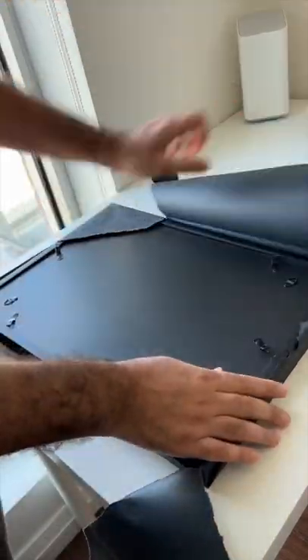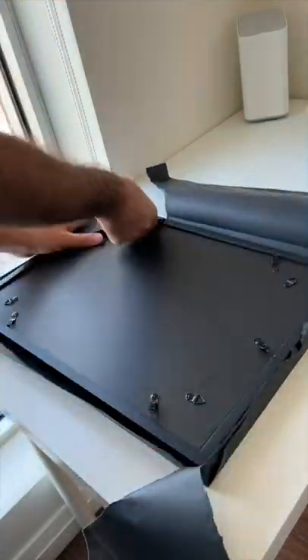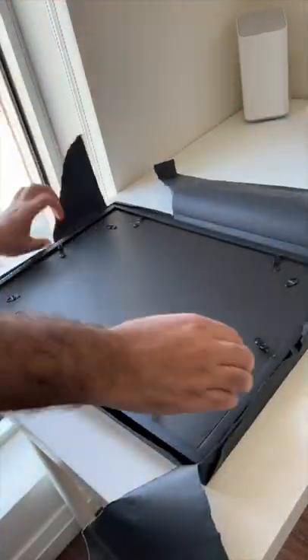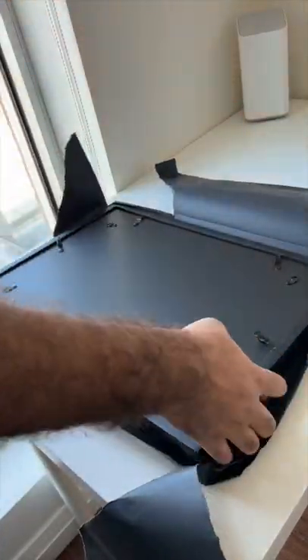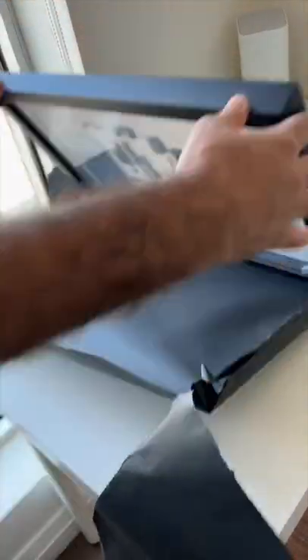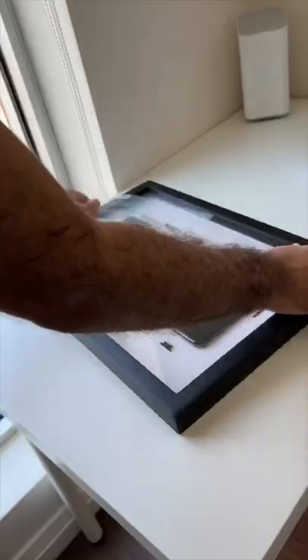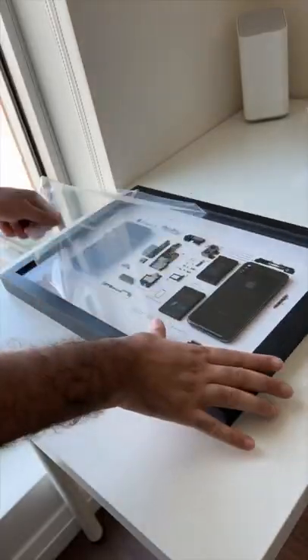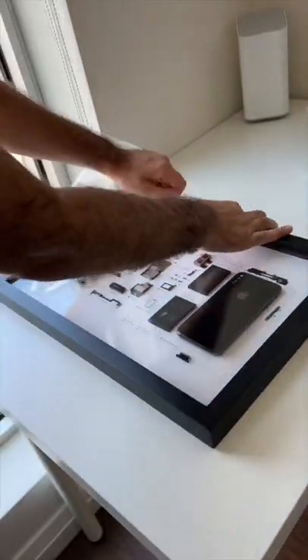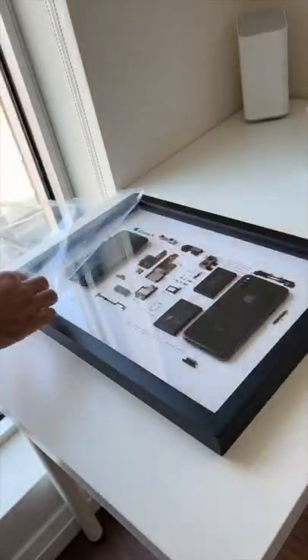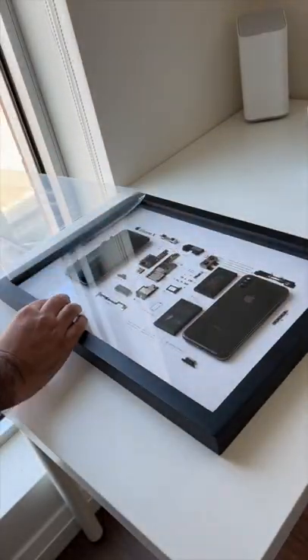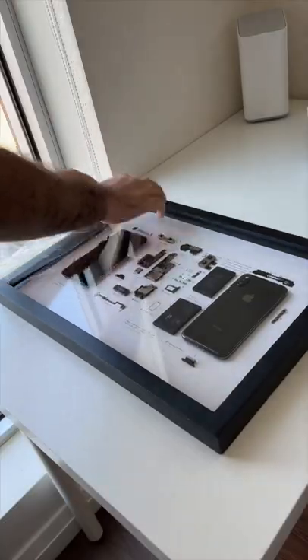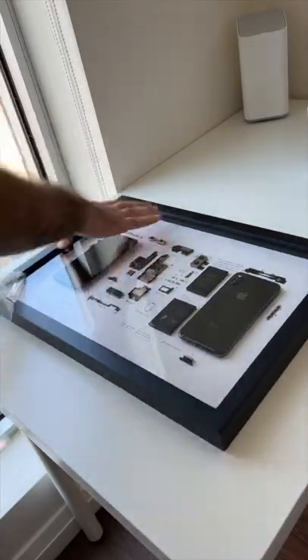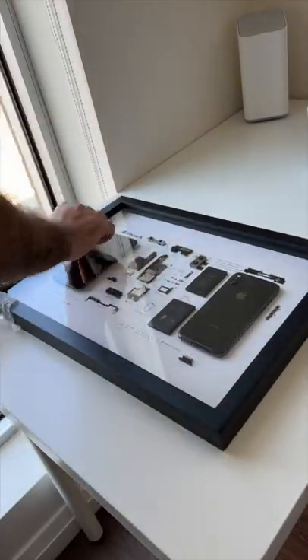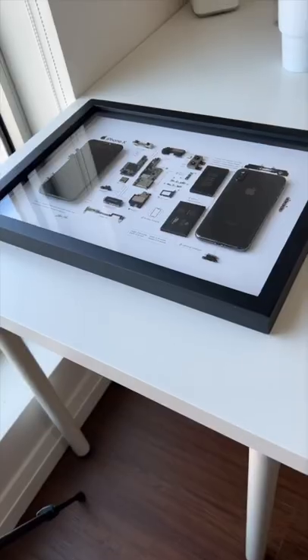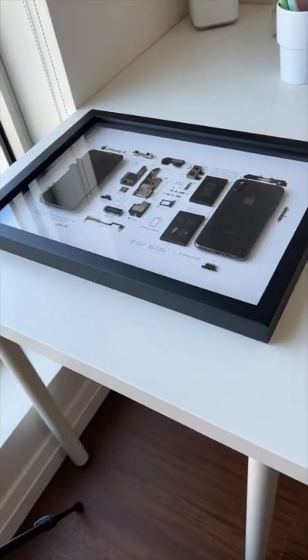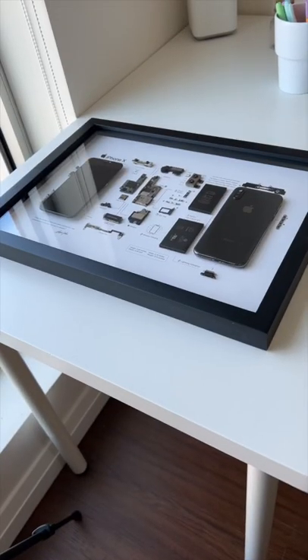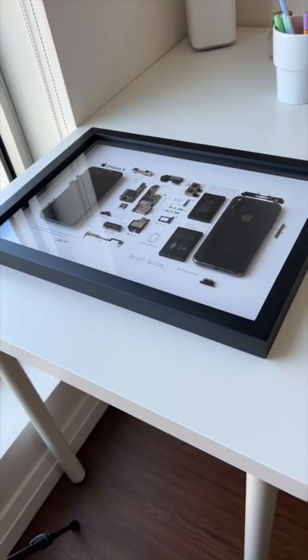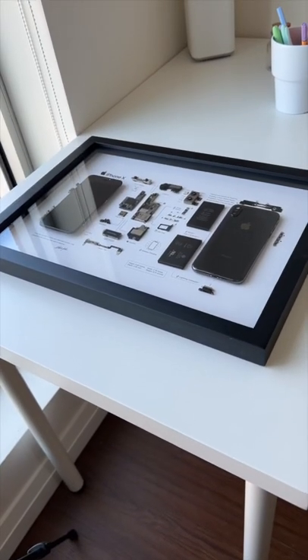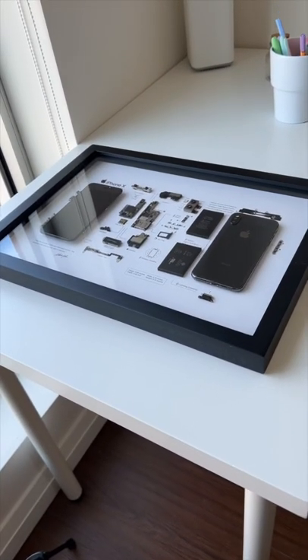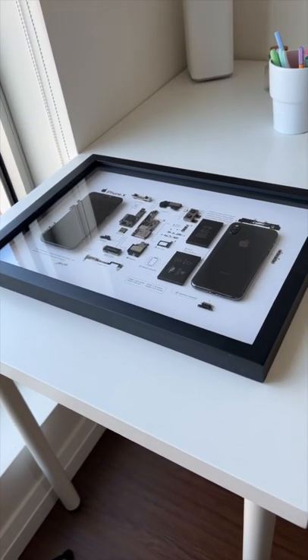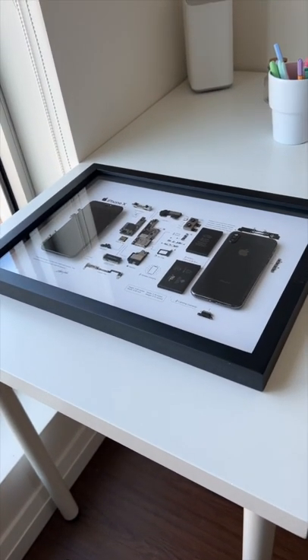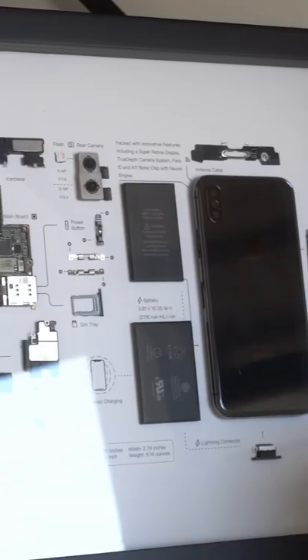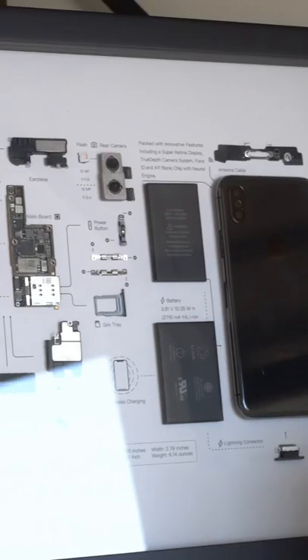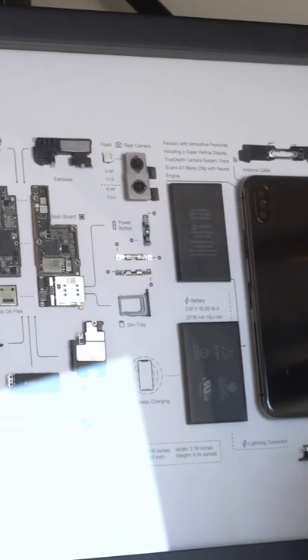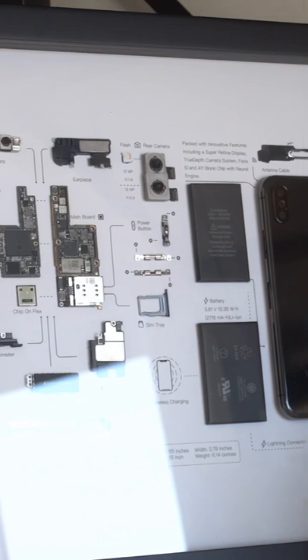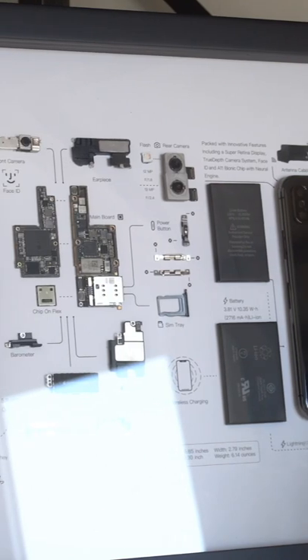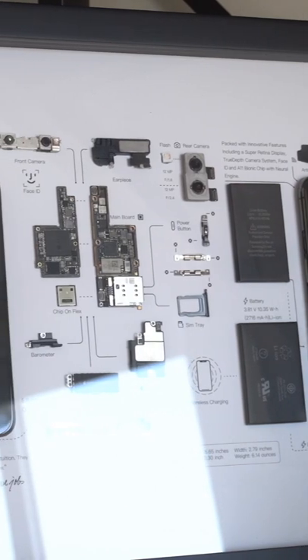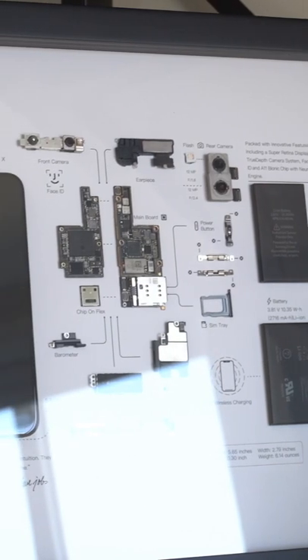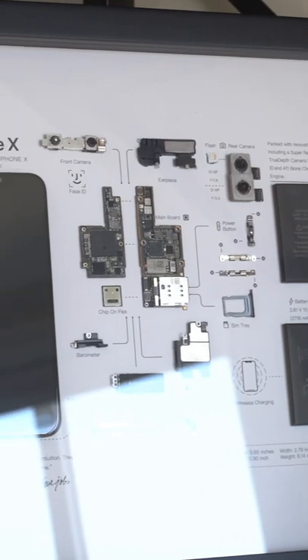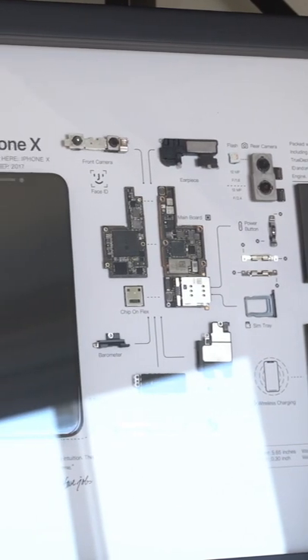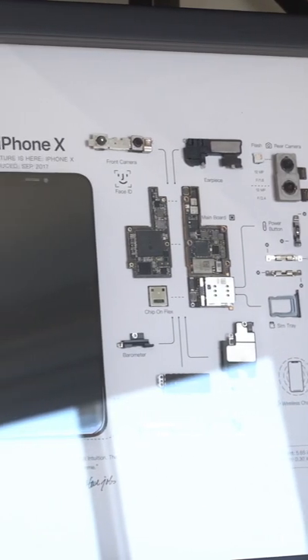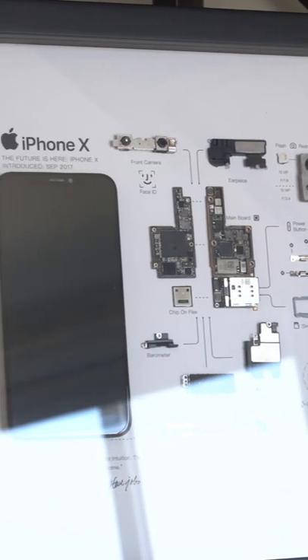I'm talking about a dissected iPhone 10 picture frame. How cool is that? You have everything from the exterior casing, the battery, the Taptic engine — you name it, they have it. It can be hung on a wall or put on a shelf. It just looks really cool.